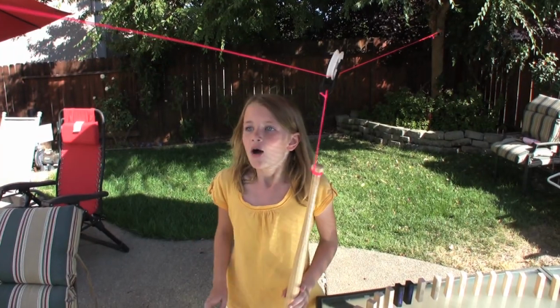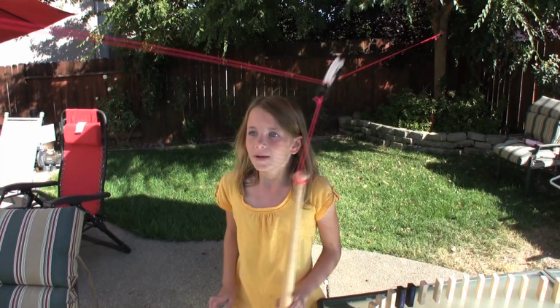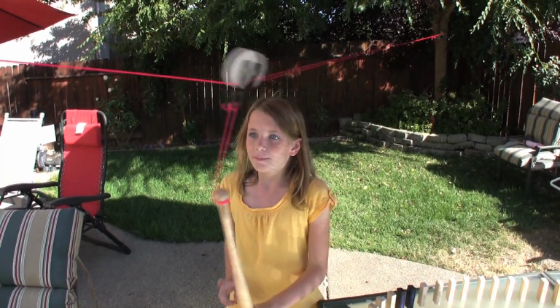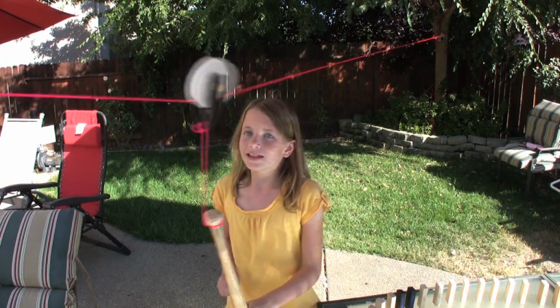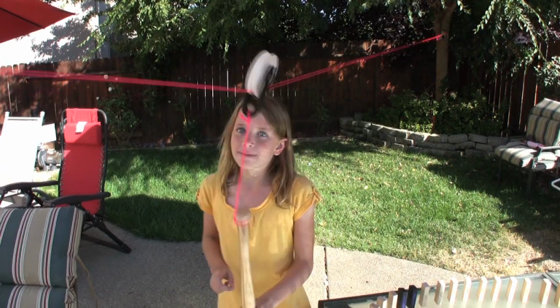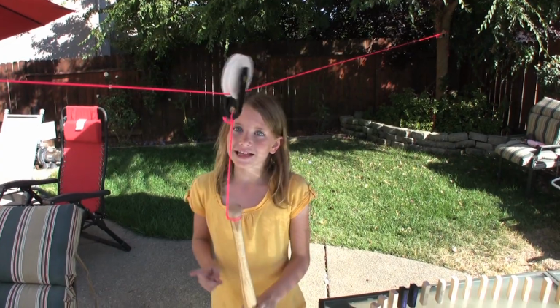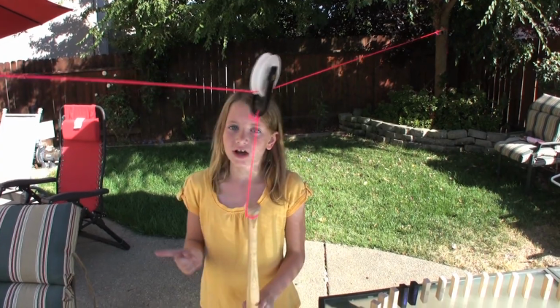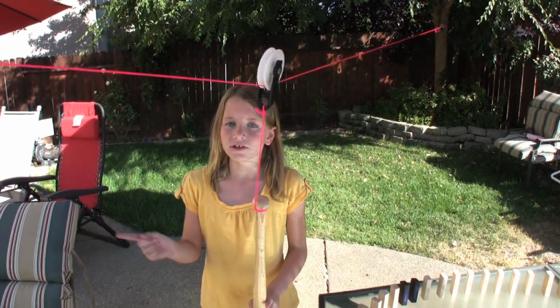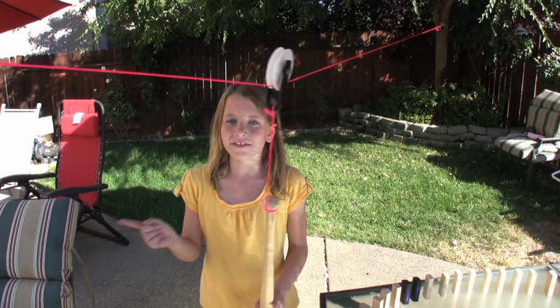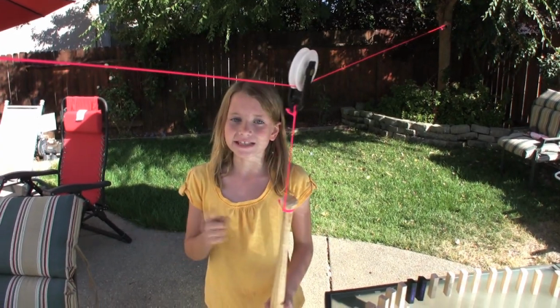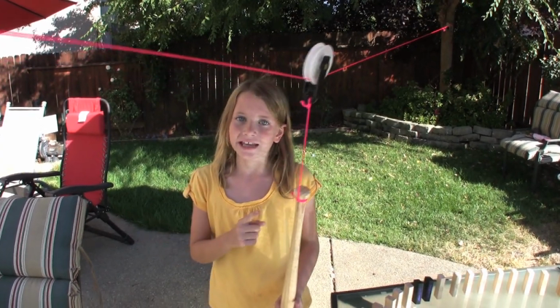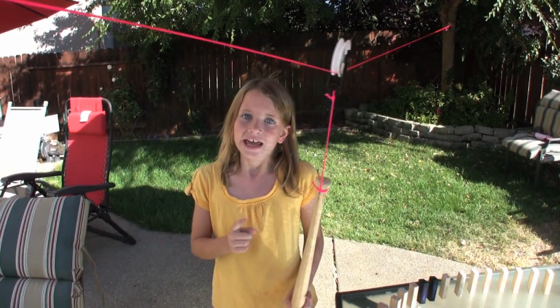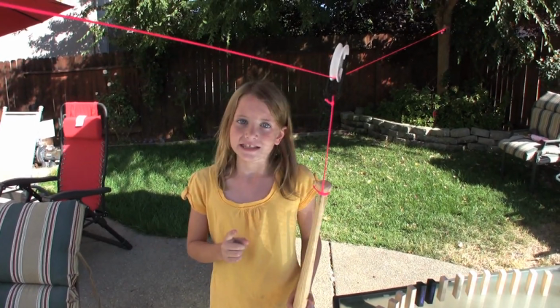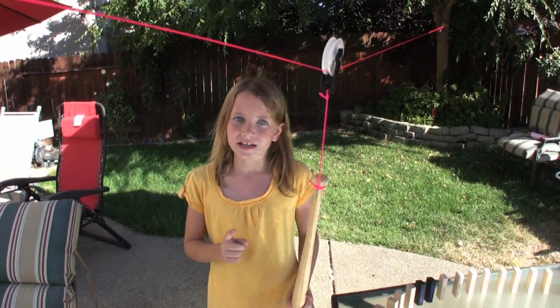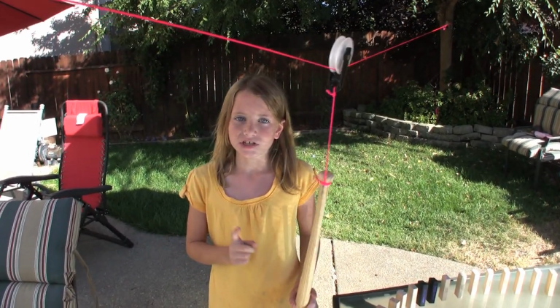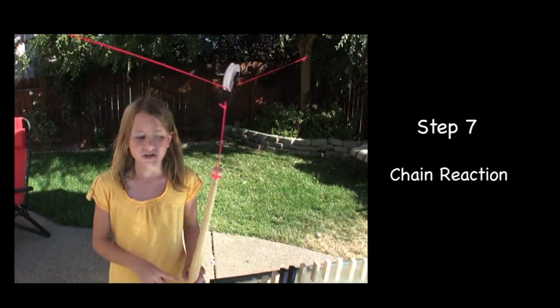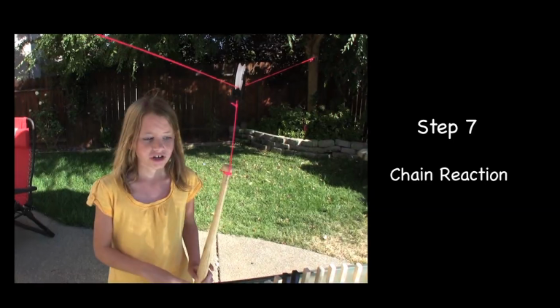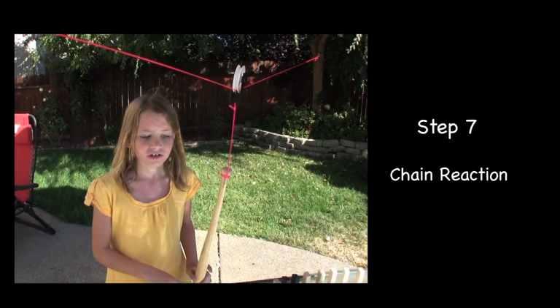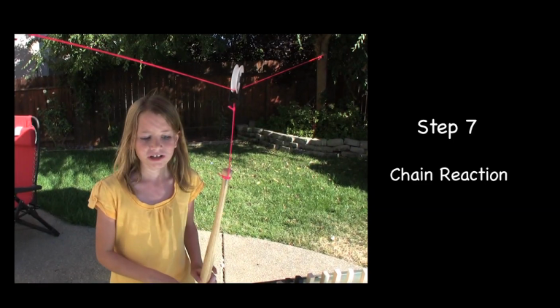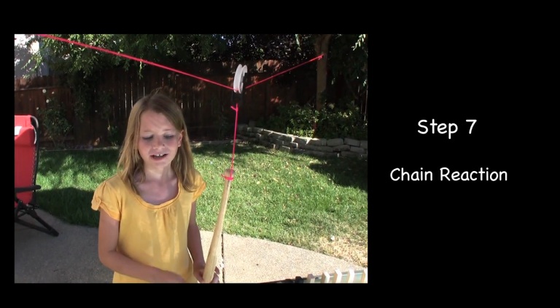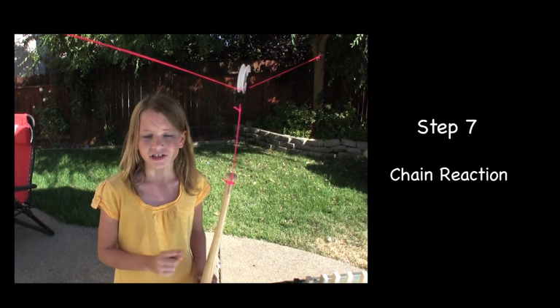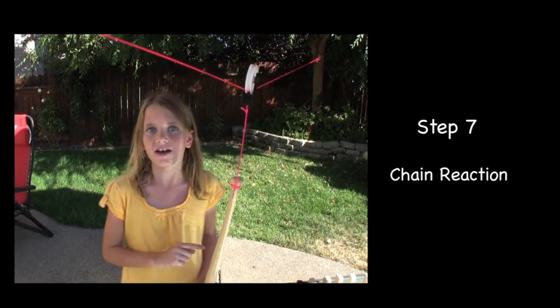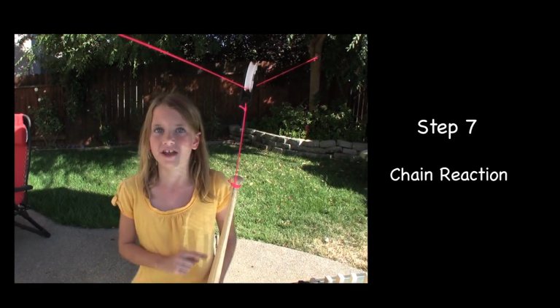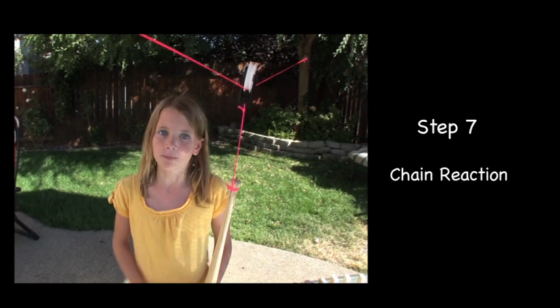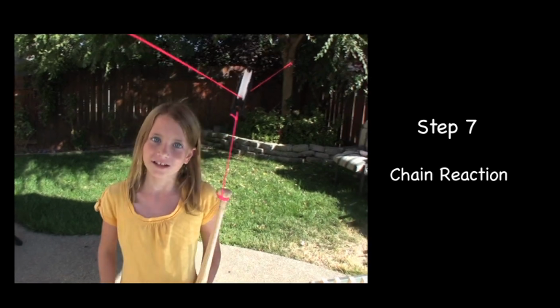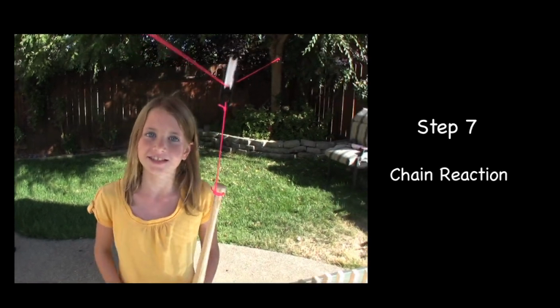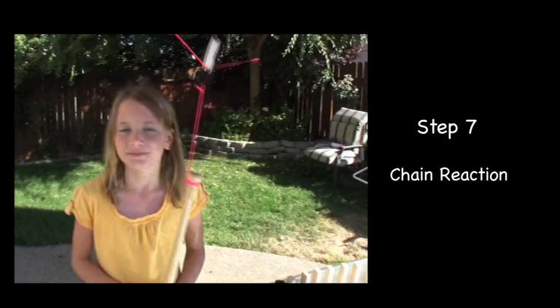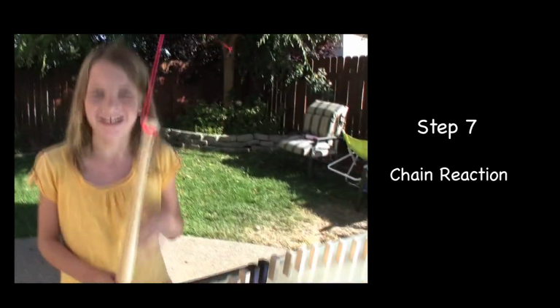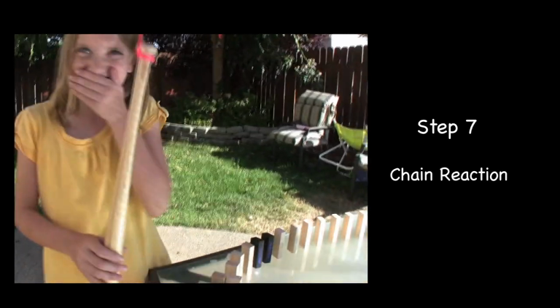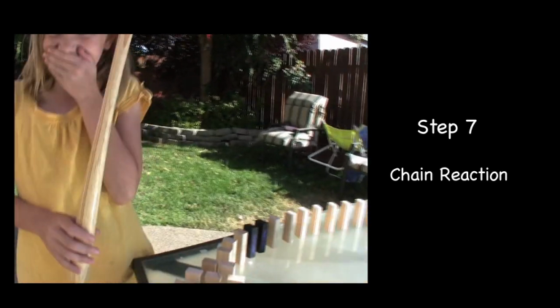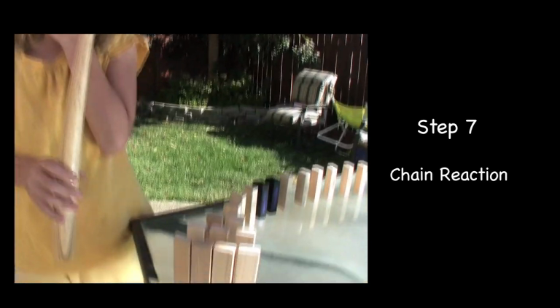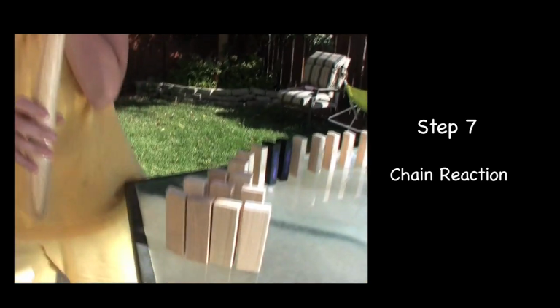When the pulley and ballast travel down this line, it's going to start a chain reaction of jingle blocks. Who lives in a pineapple under the sea?